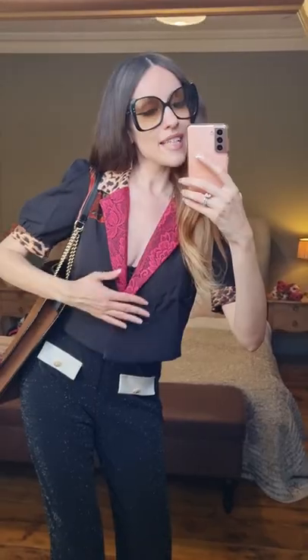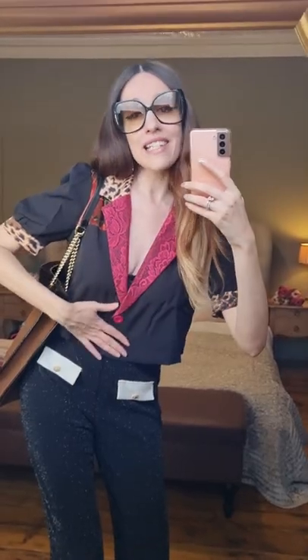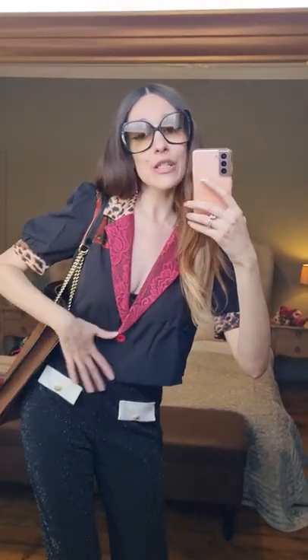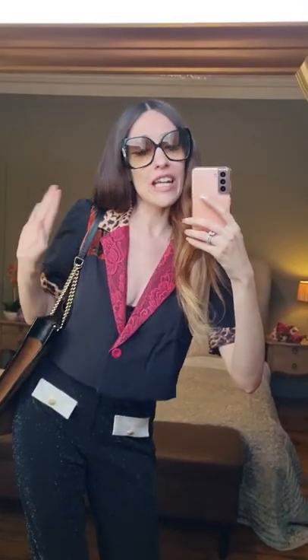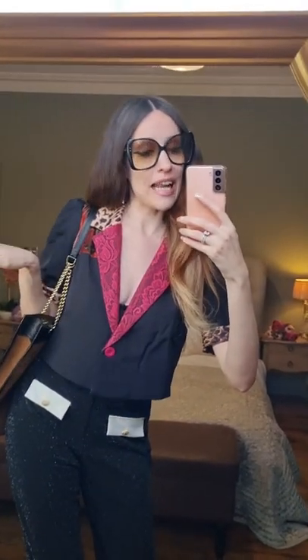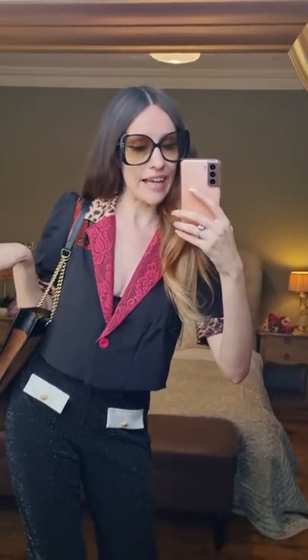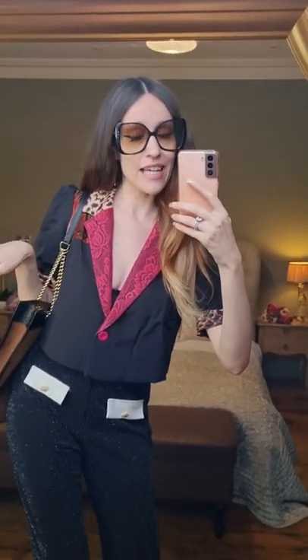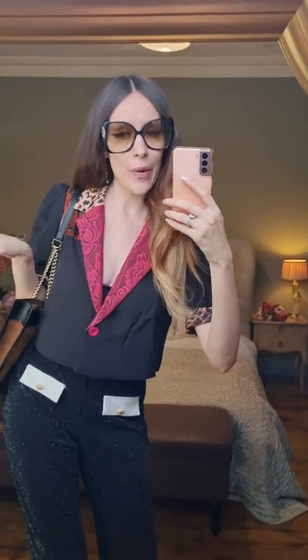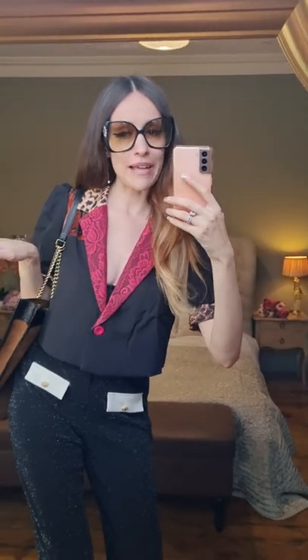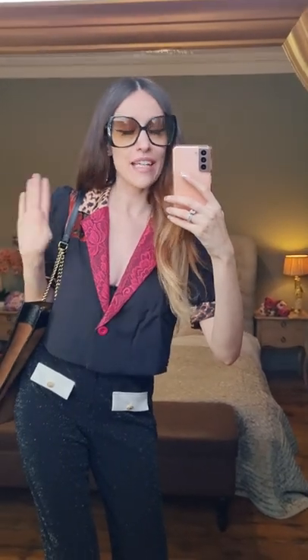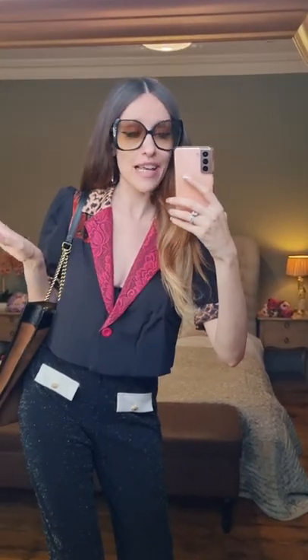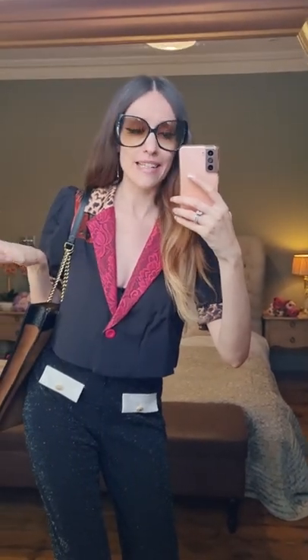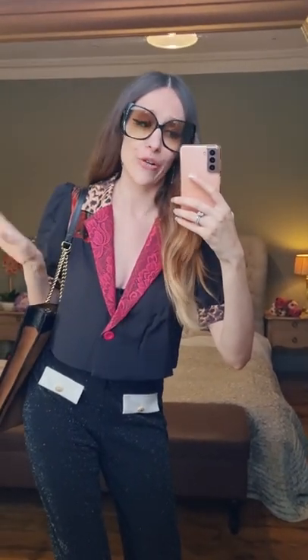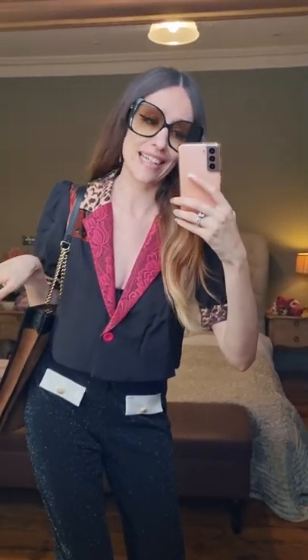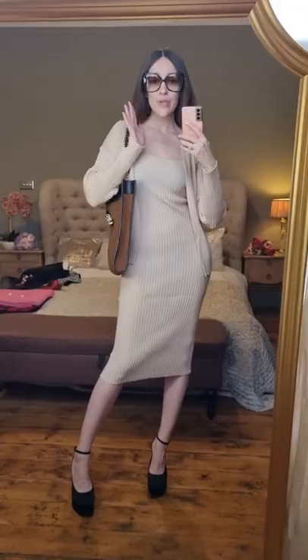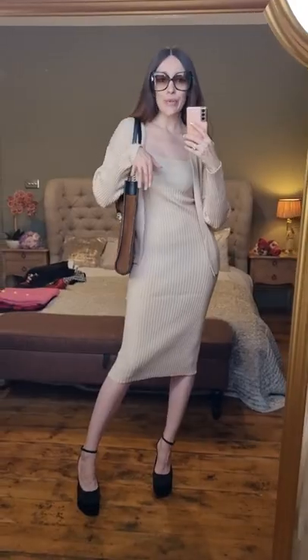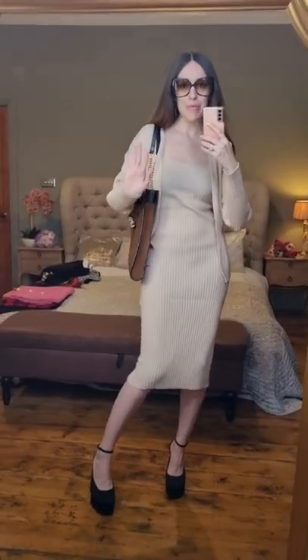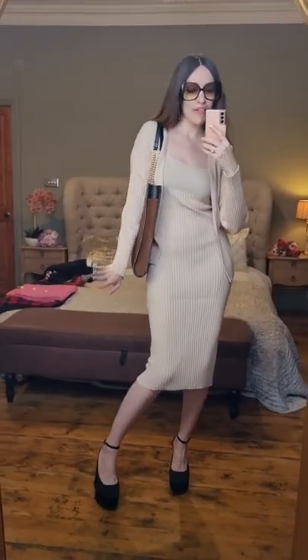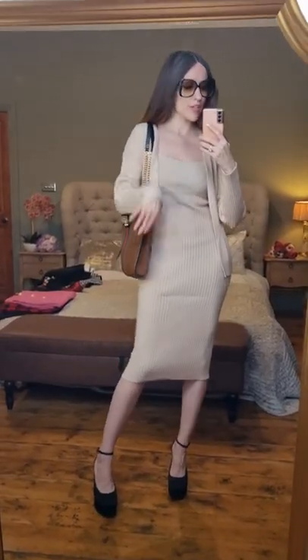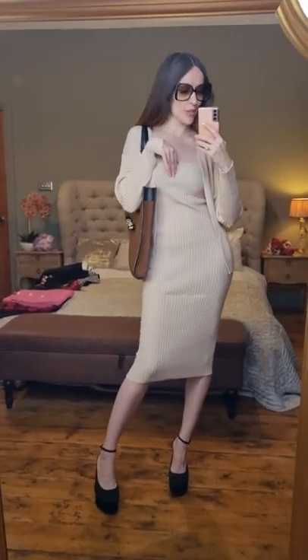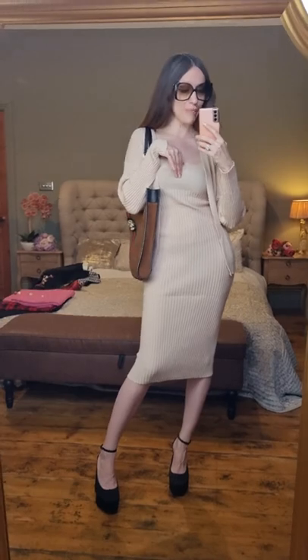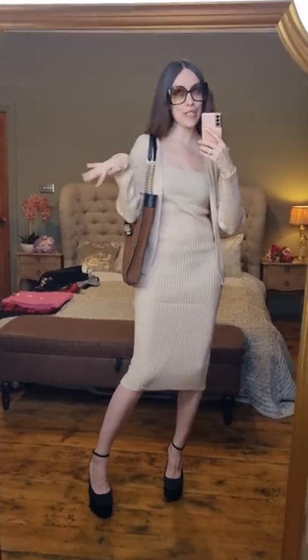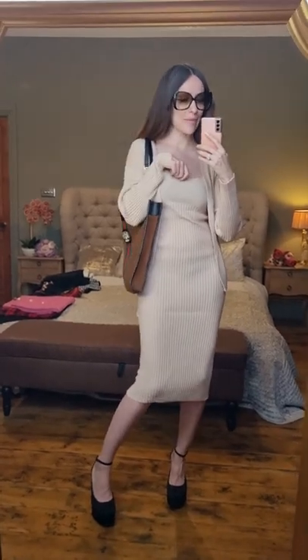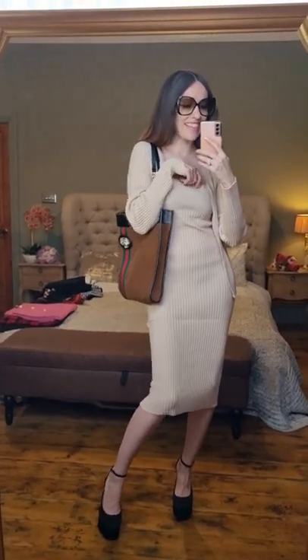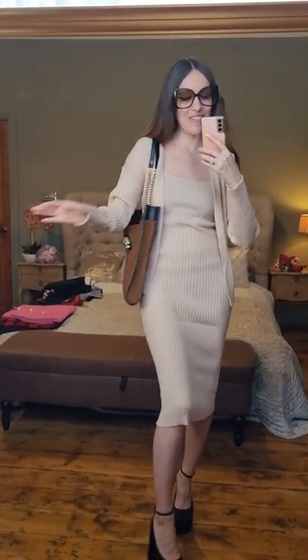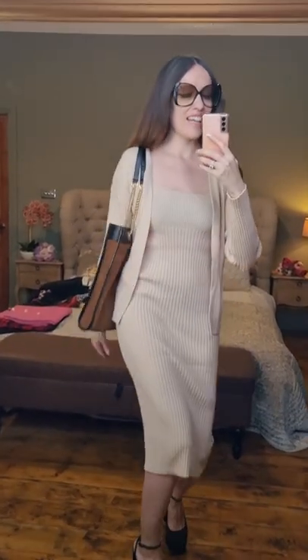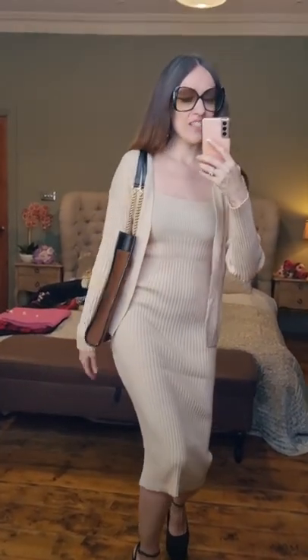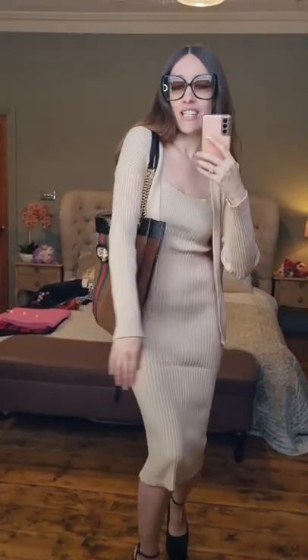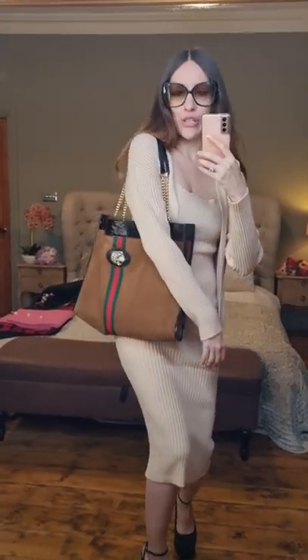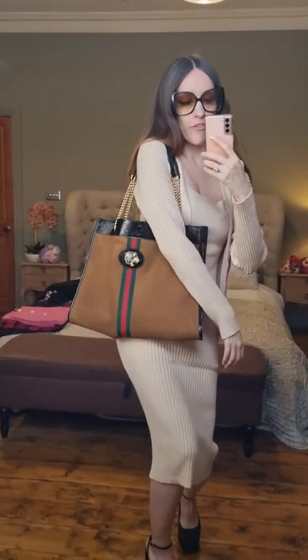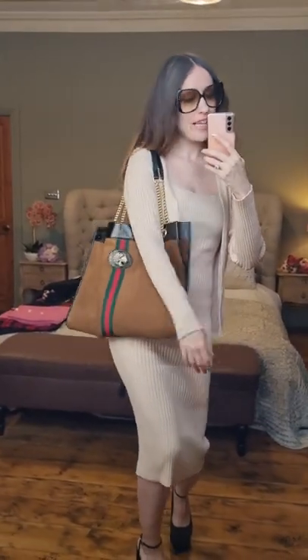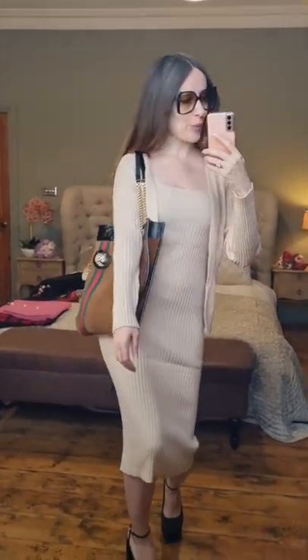Next up is this Gucci lookalike jacket. Way too big, even though it's size S — I should have ordered XS. This one is also super perfect for the transition time. Autumn is coming, so love it. It's just comfy and cozy.